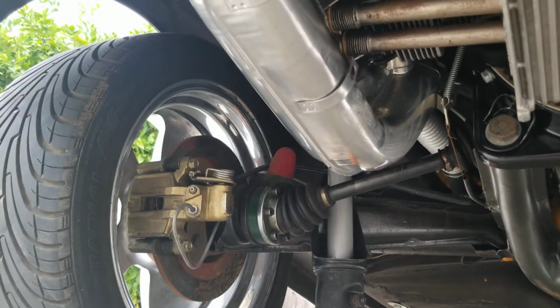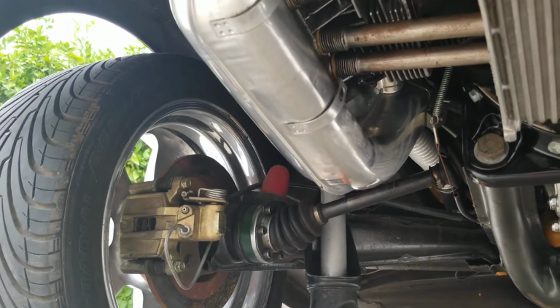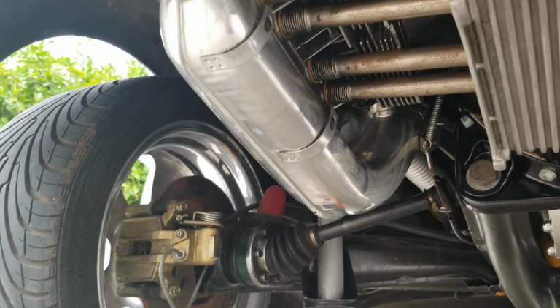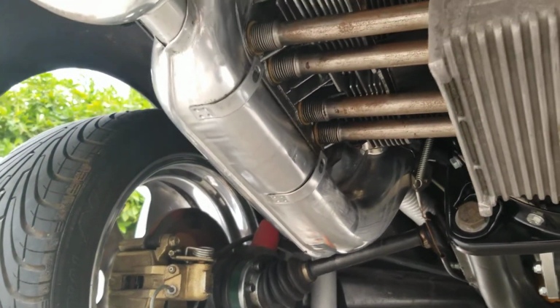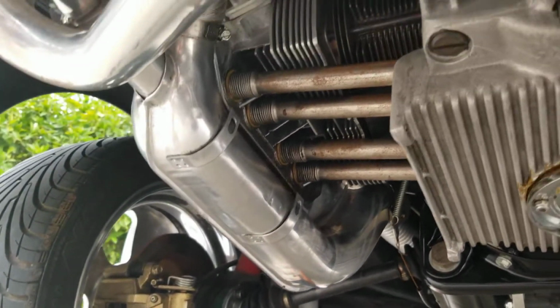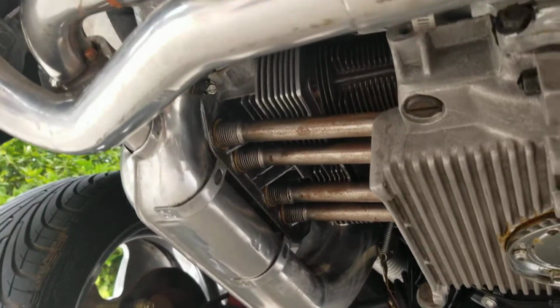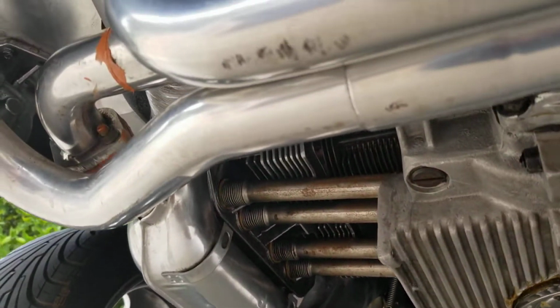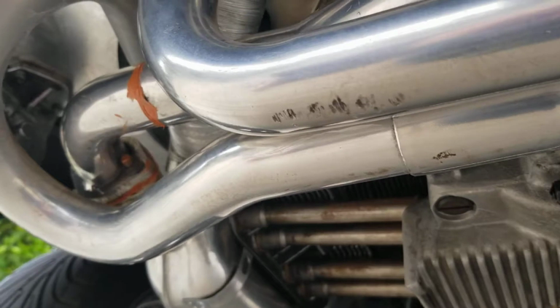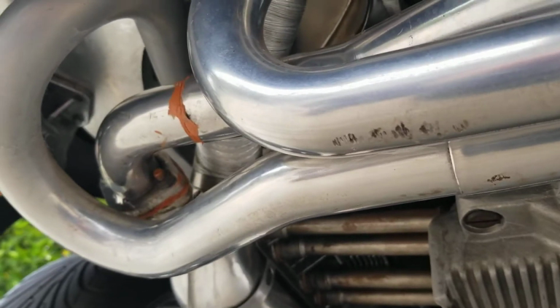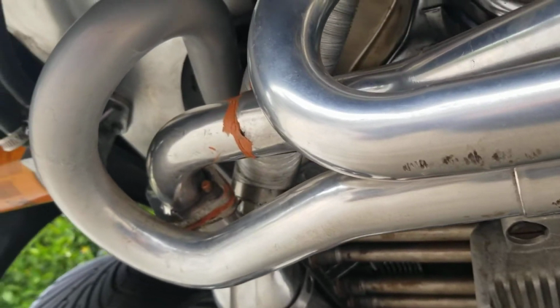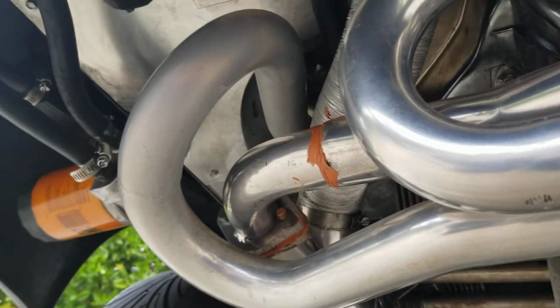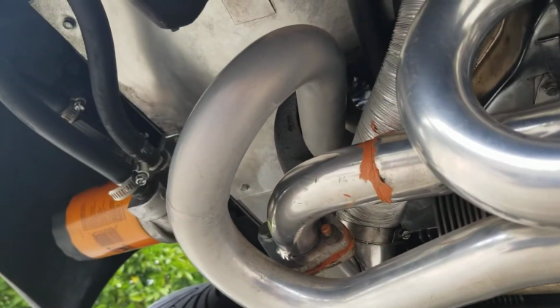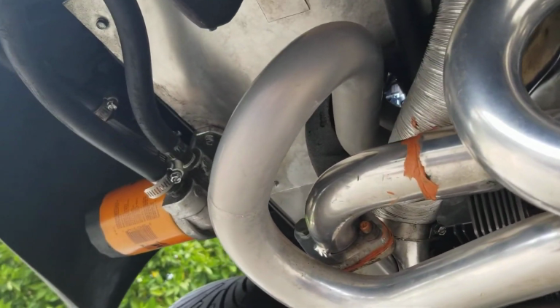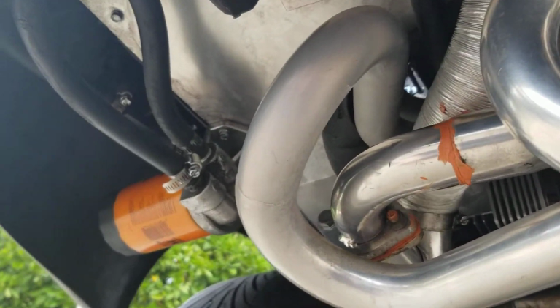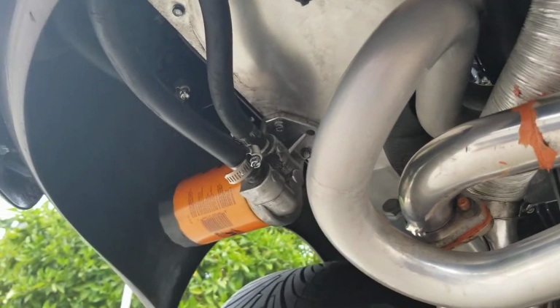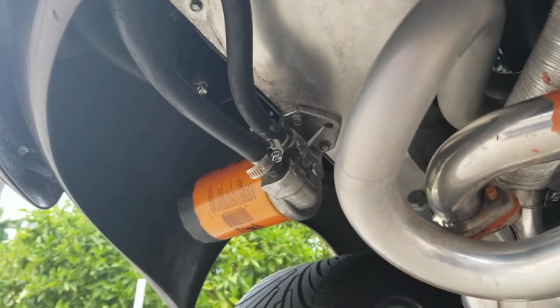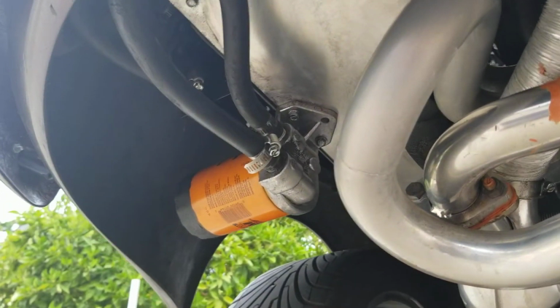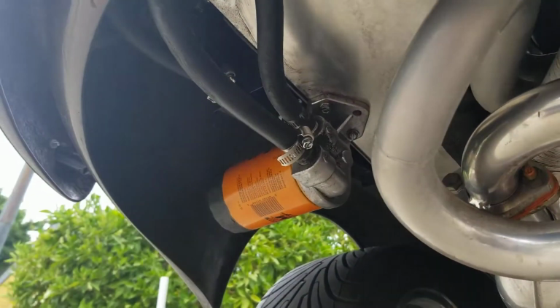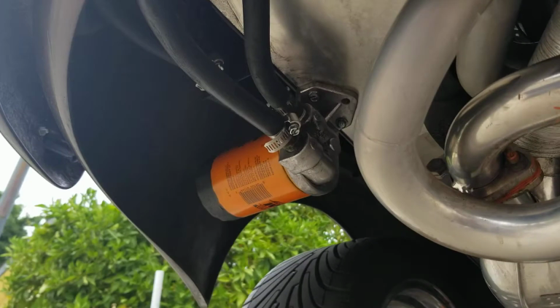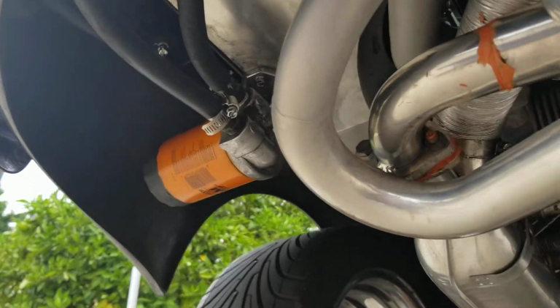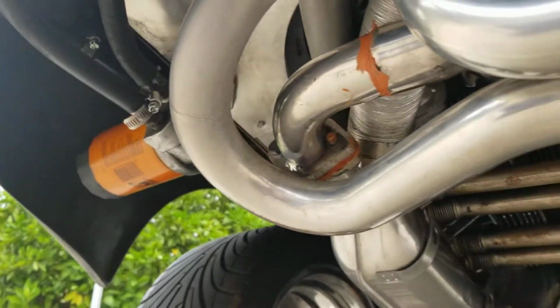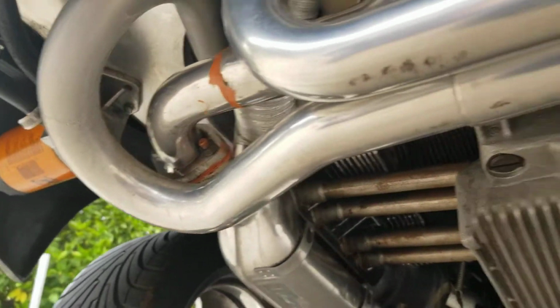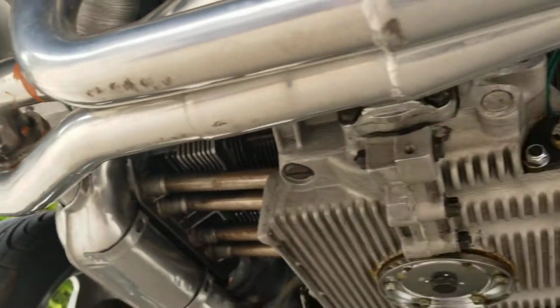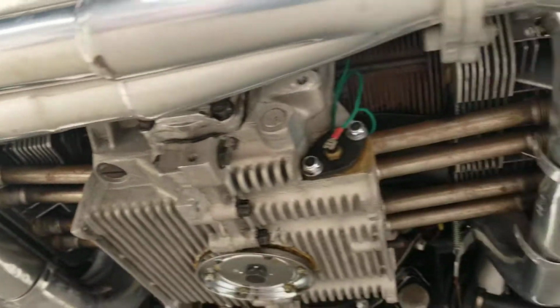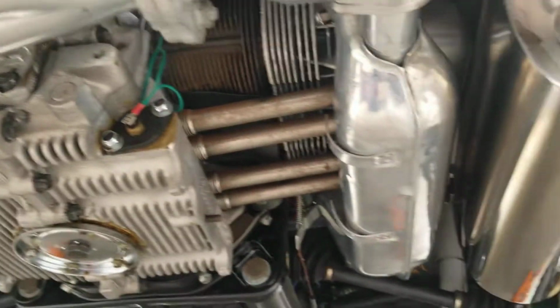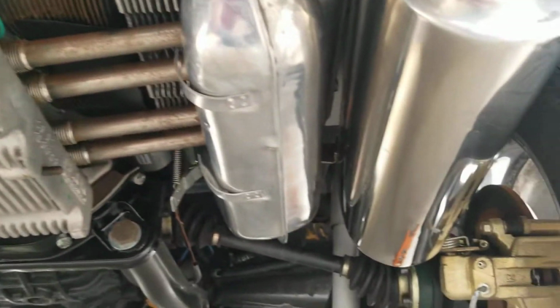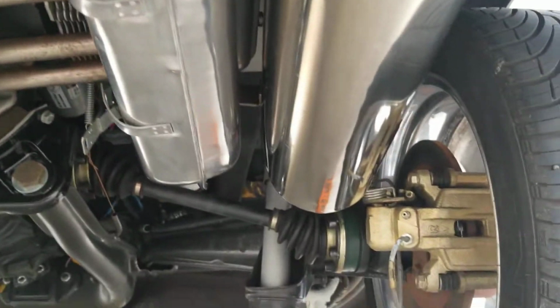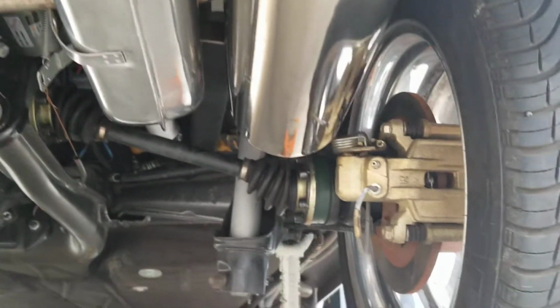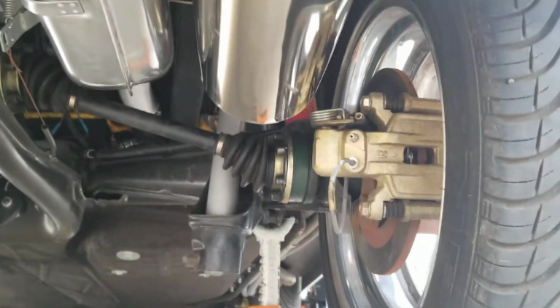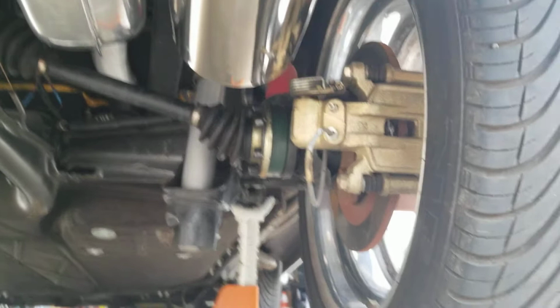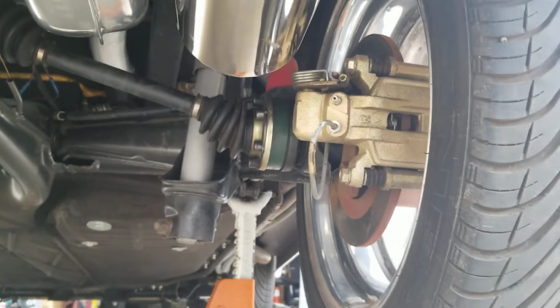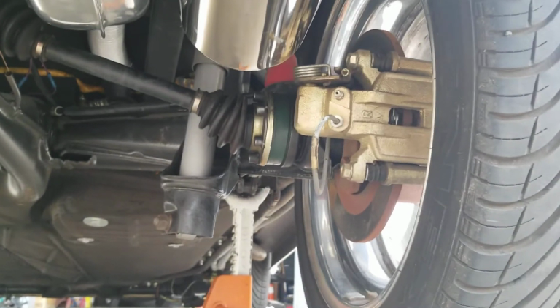Disc brakes all around on it, external oil cooler and oil filter, IRS suspension.